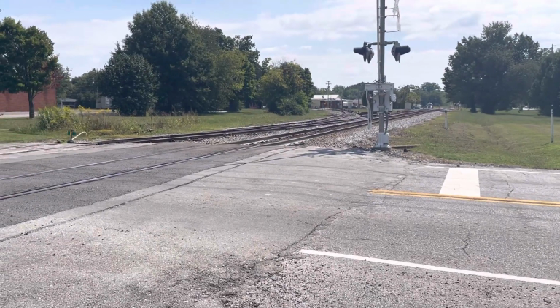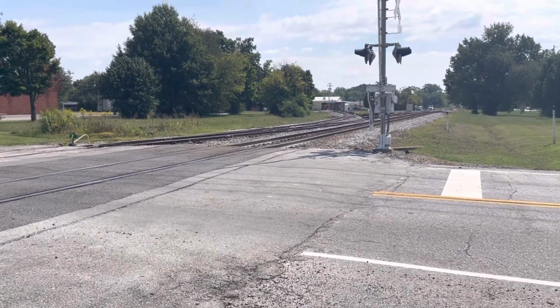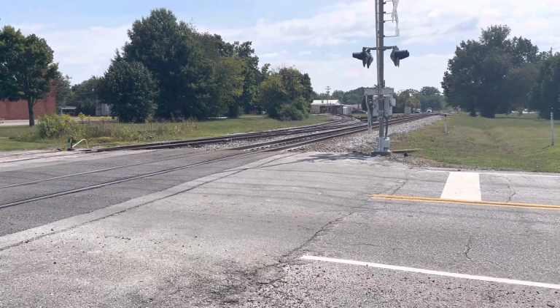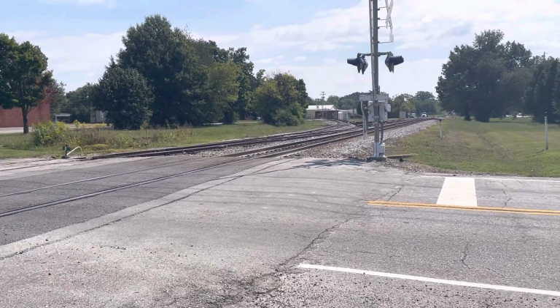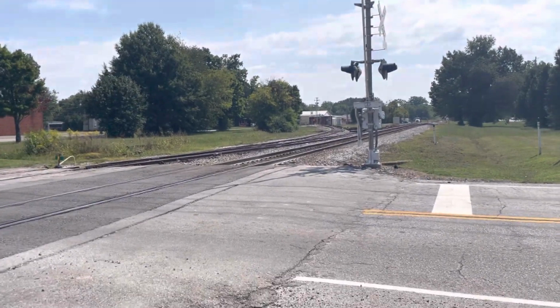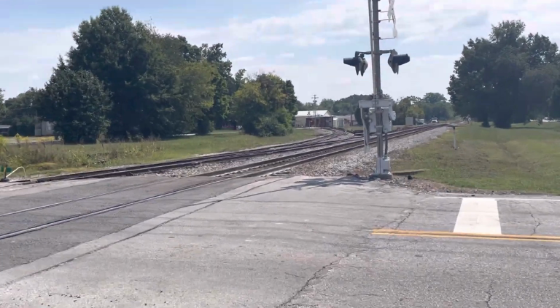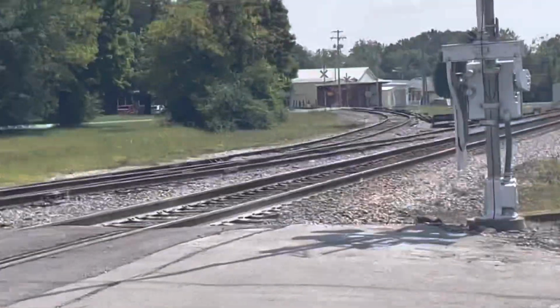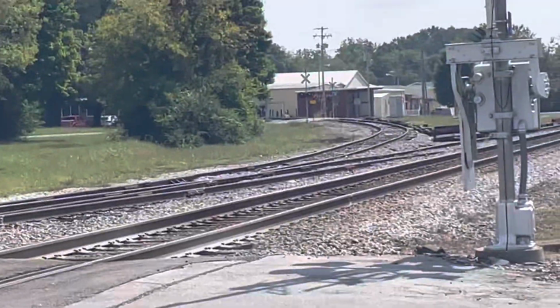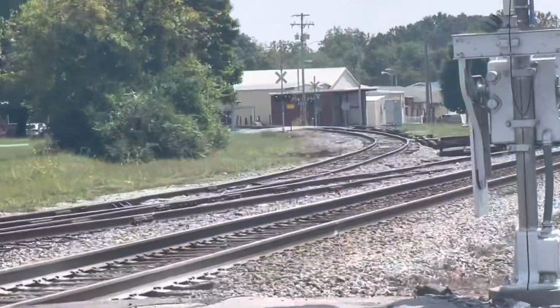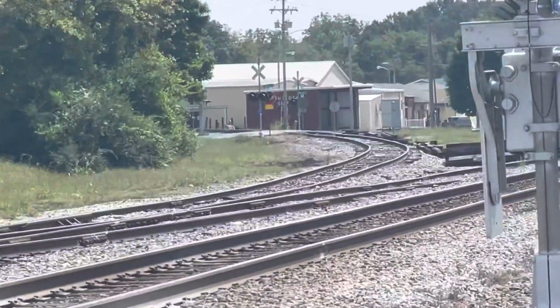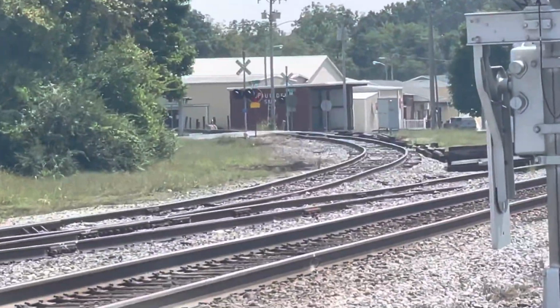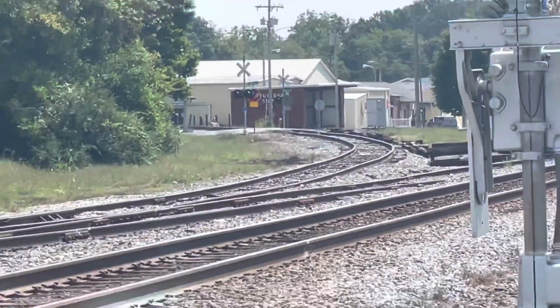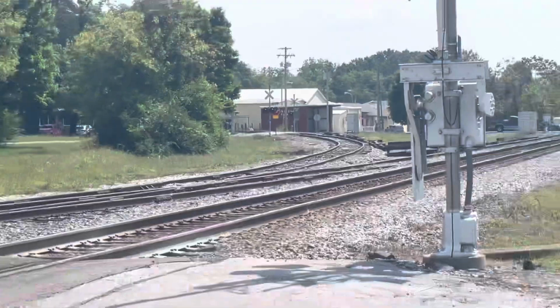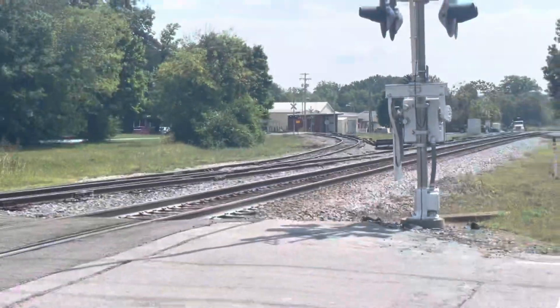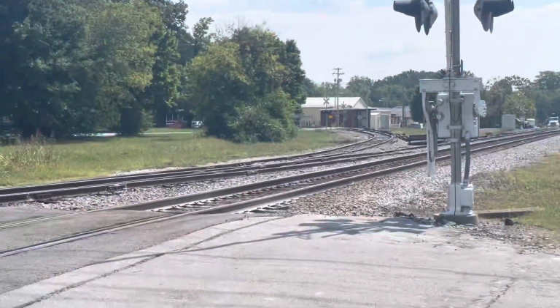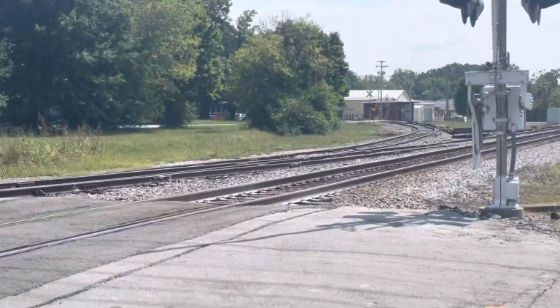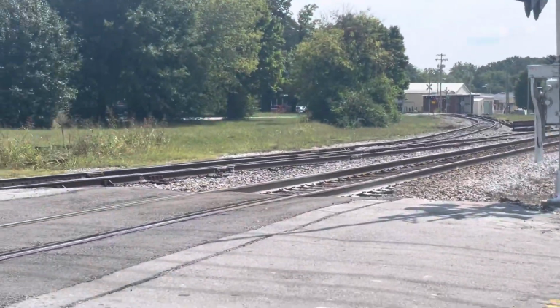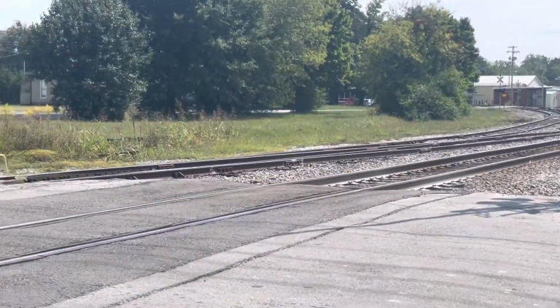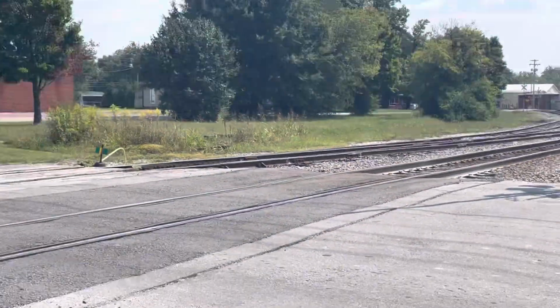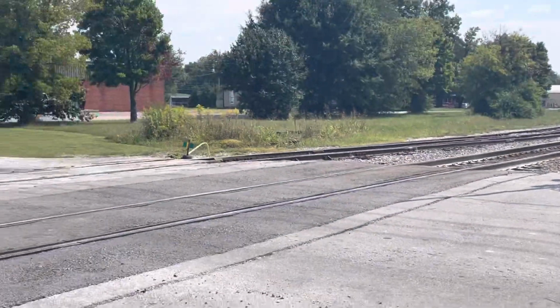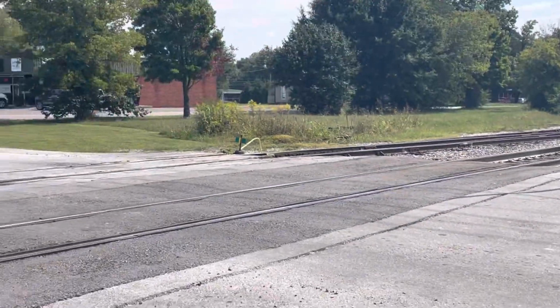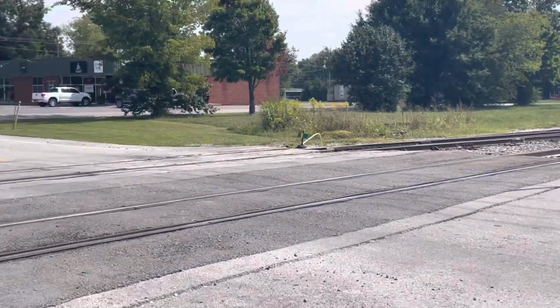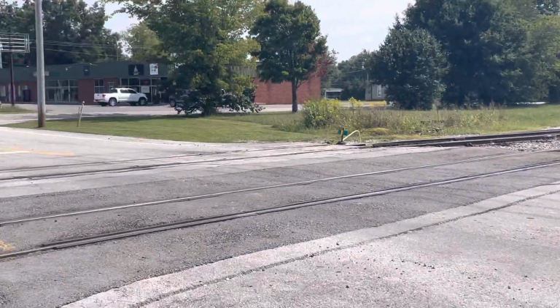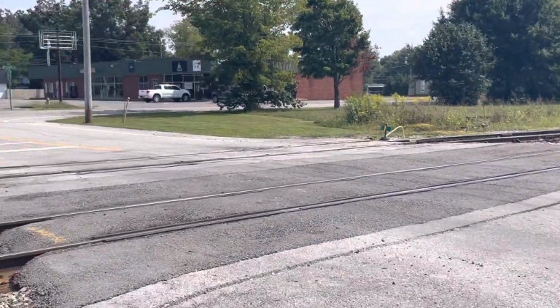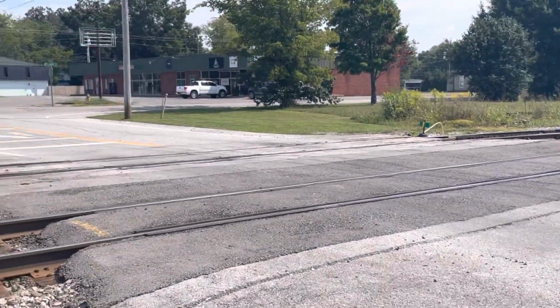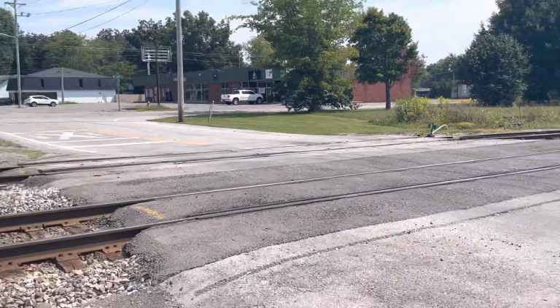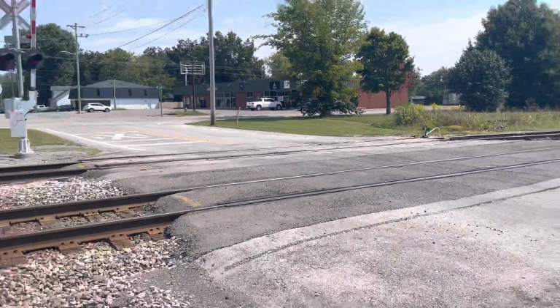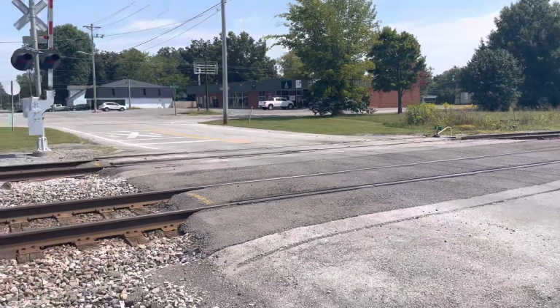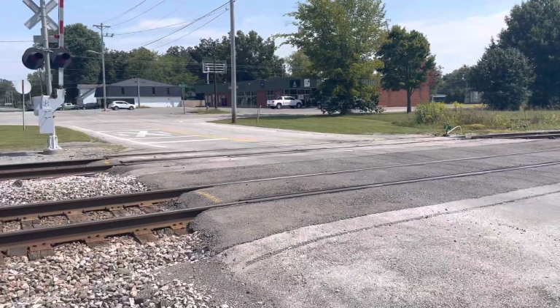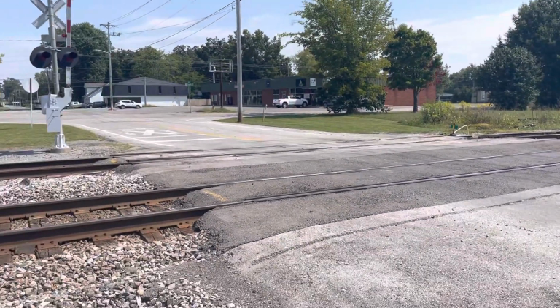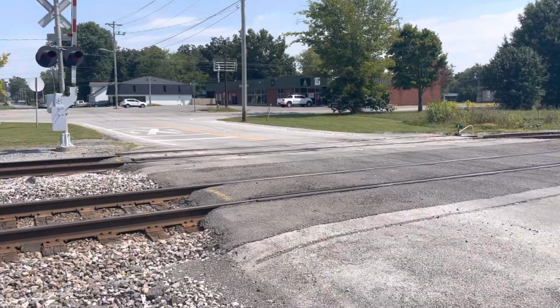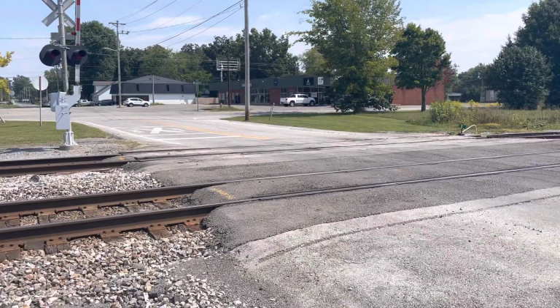But yeah, there's the Lauderdale Street railroad crossing here in Tullahoma, Tennessee.